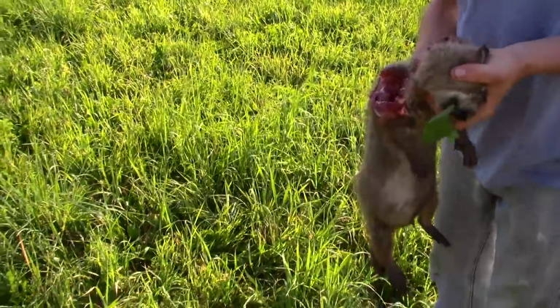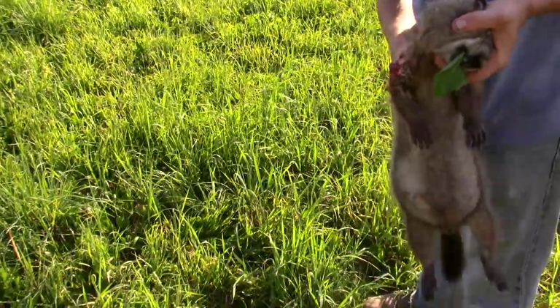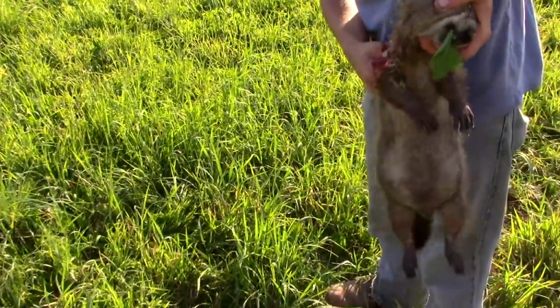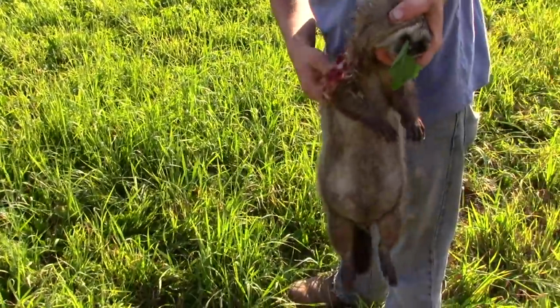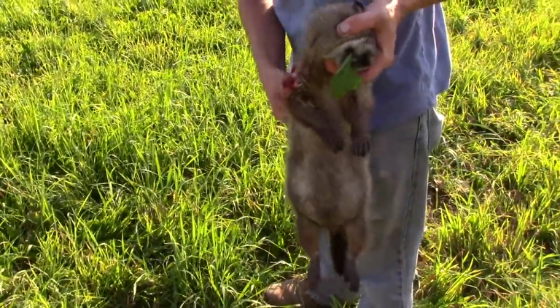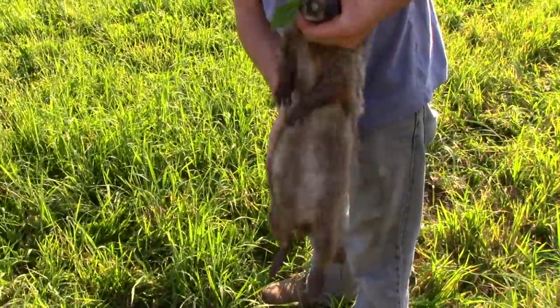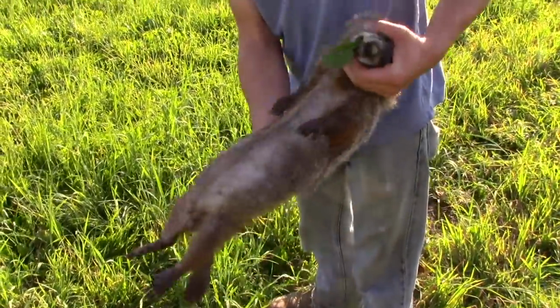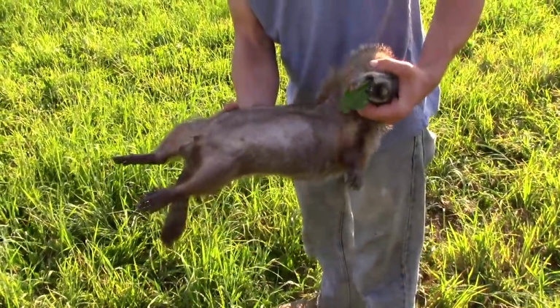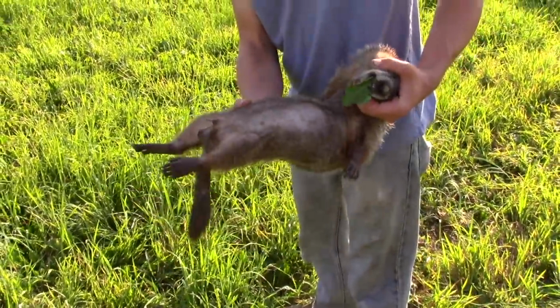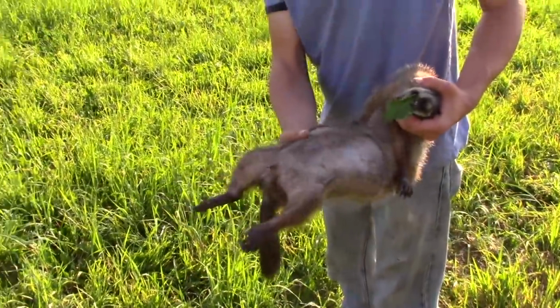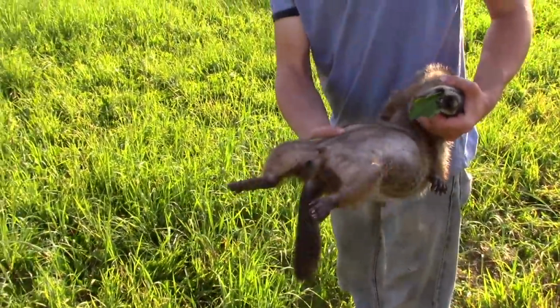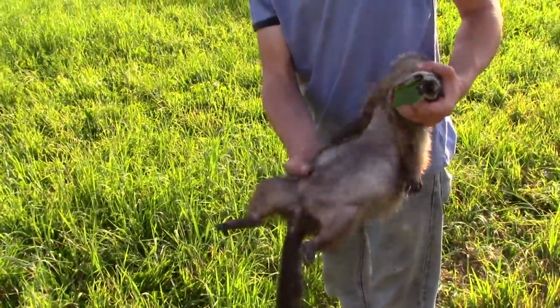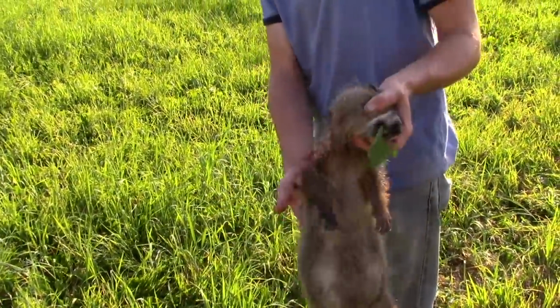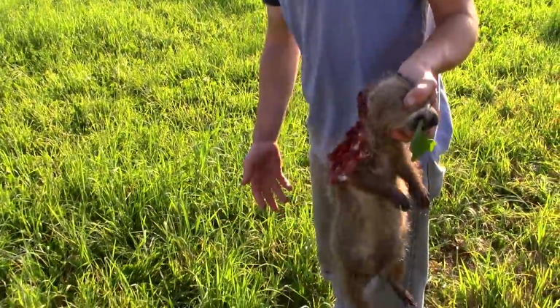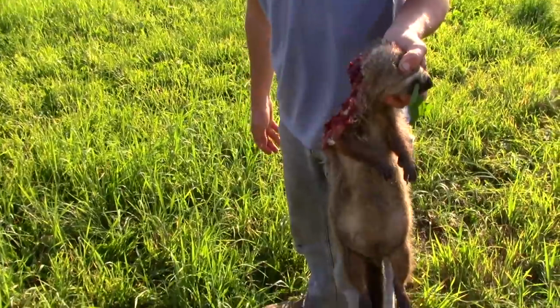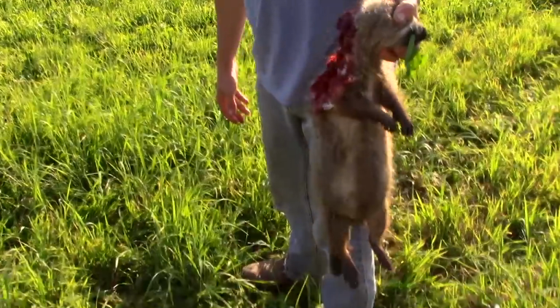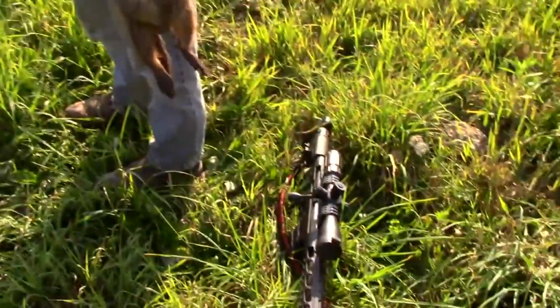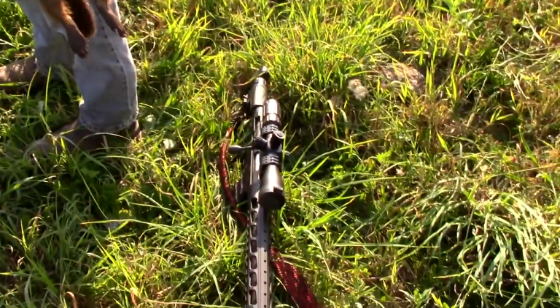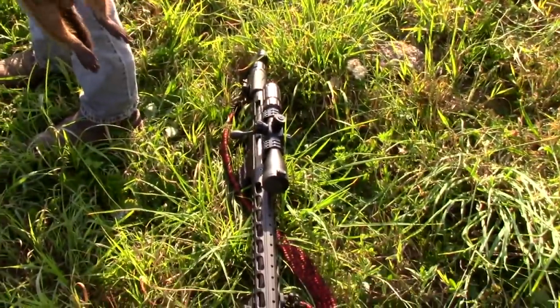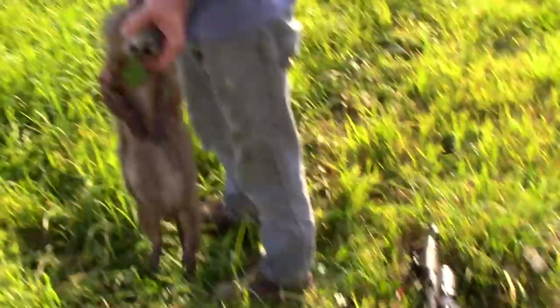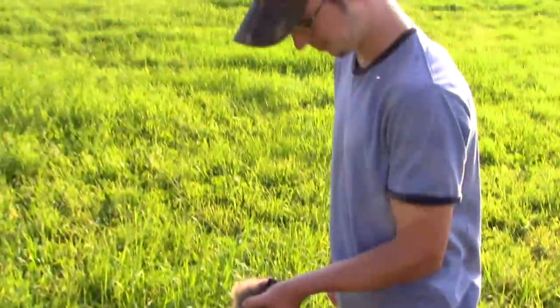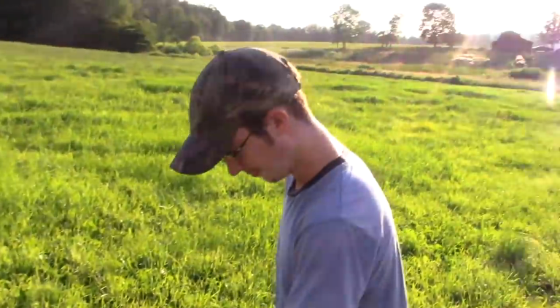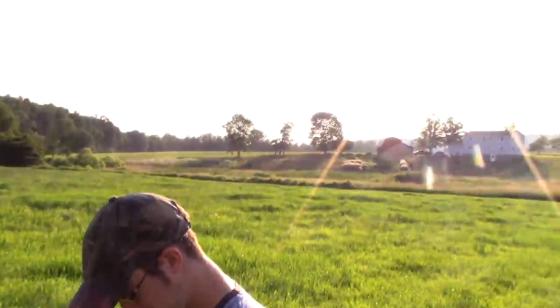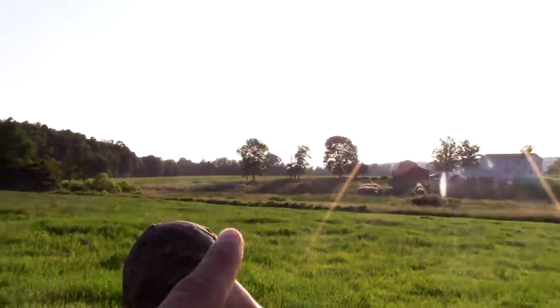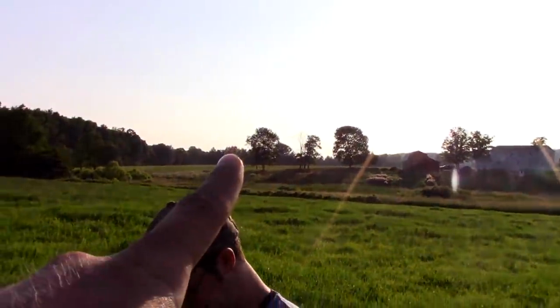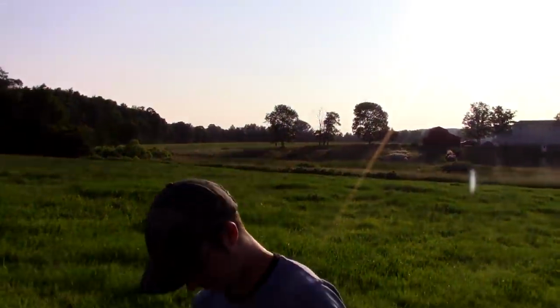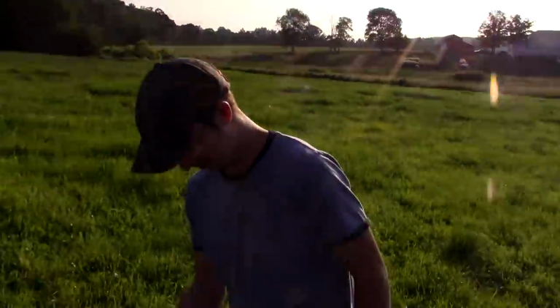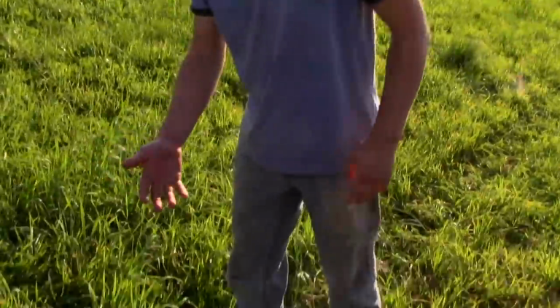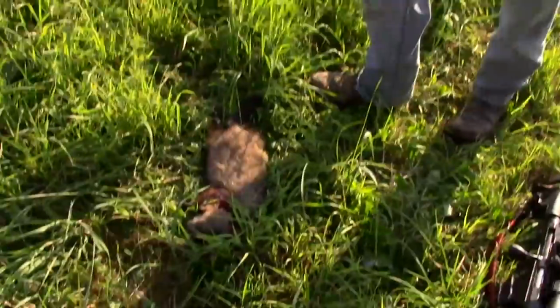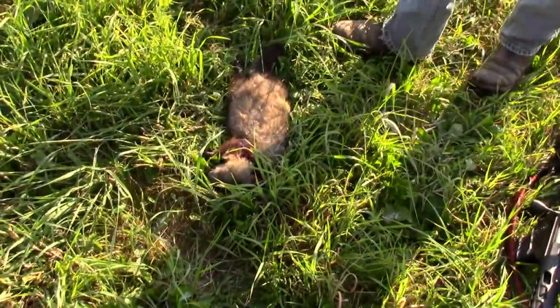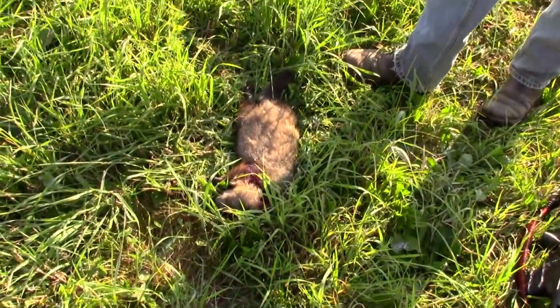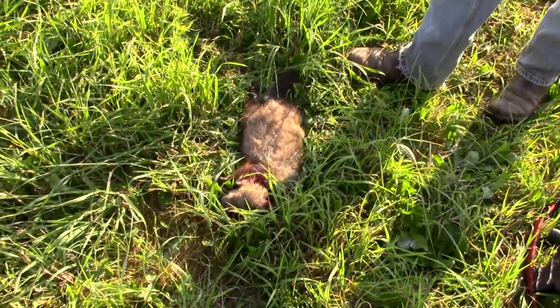Male or female? Male. Shot it with a 6.5 from right up there. Nice shot.